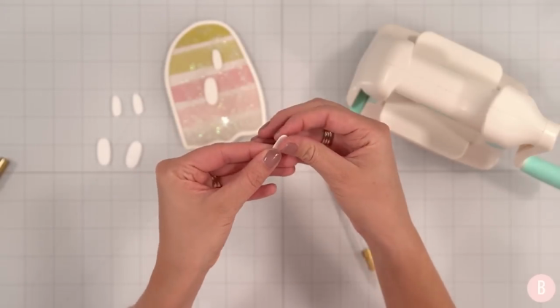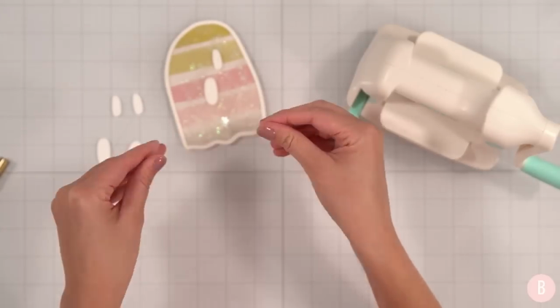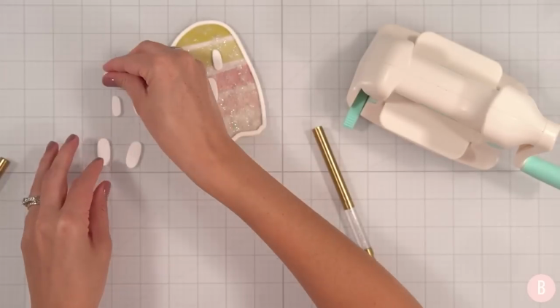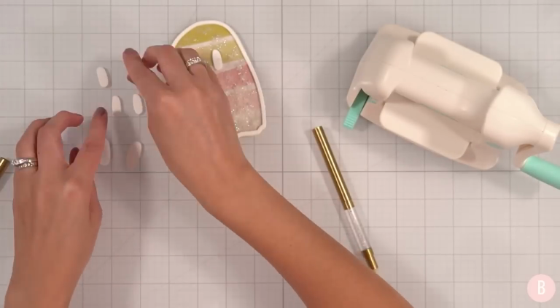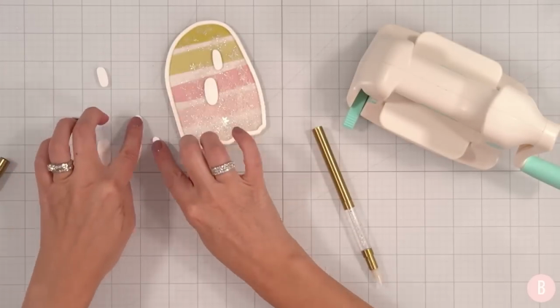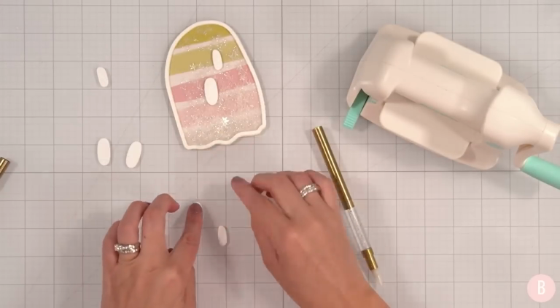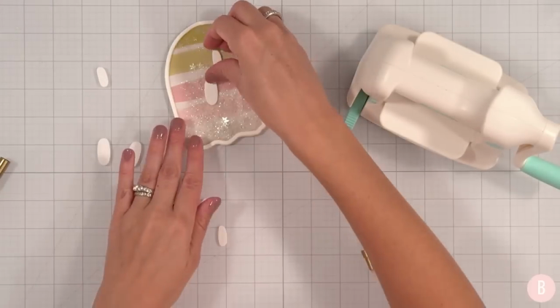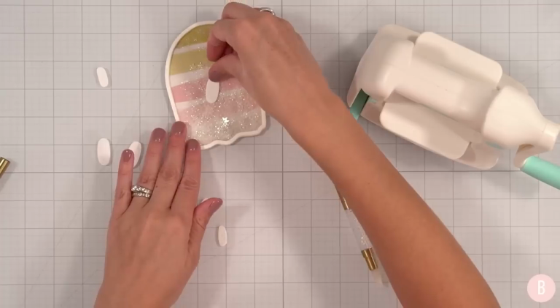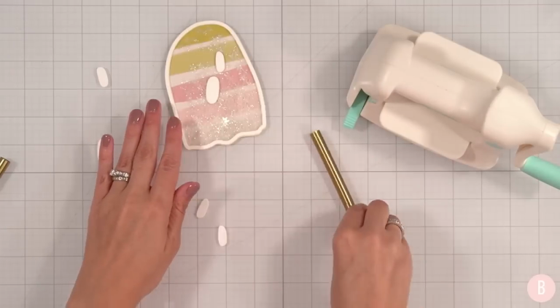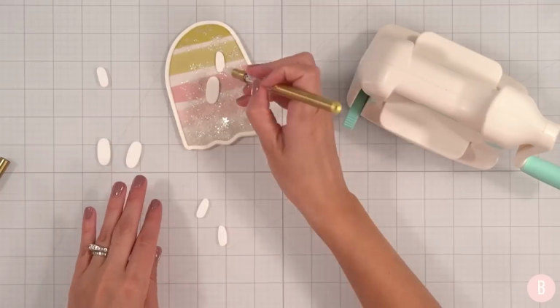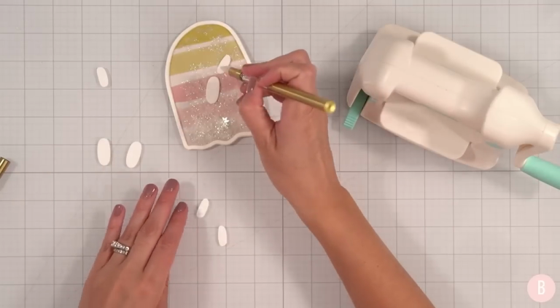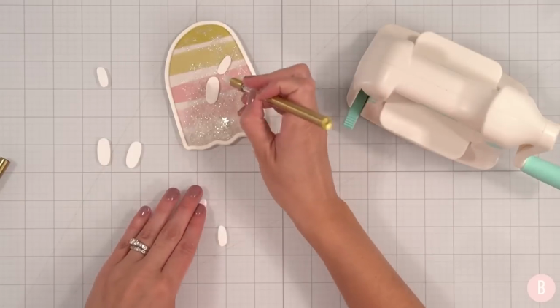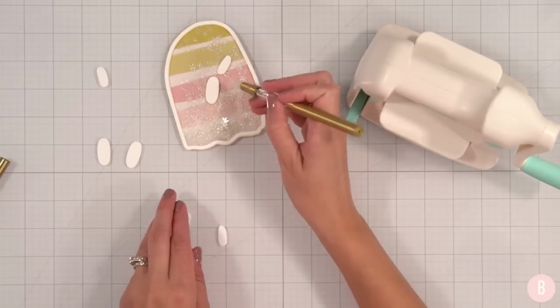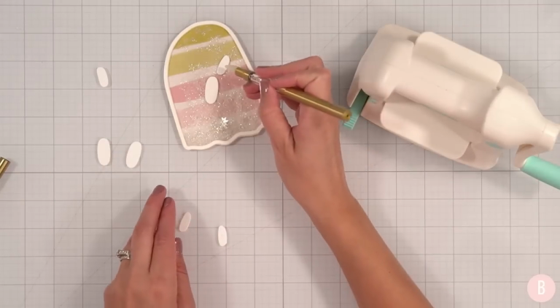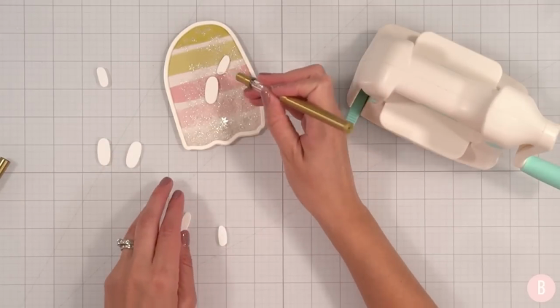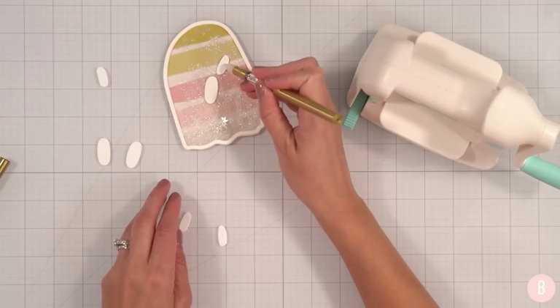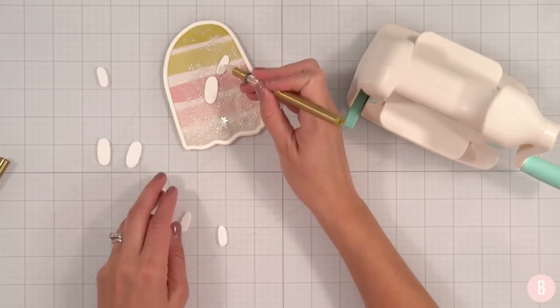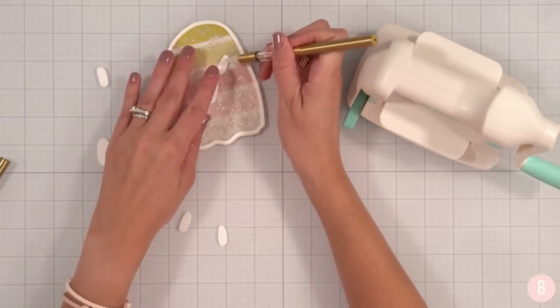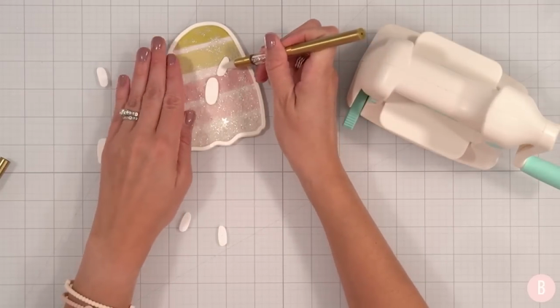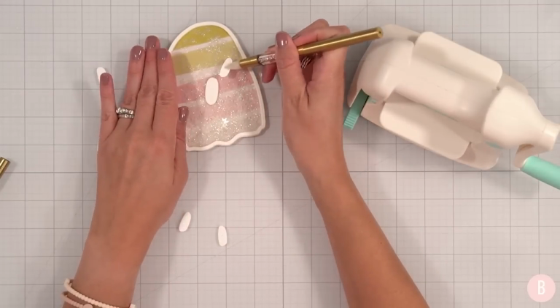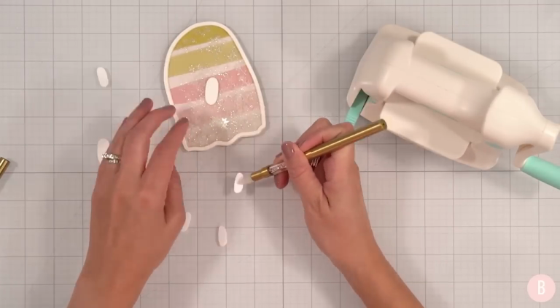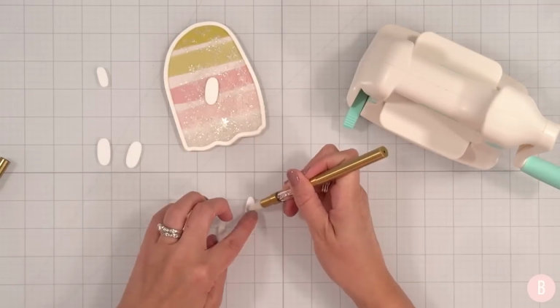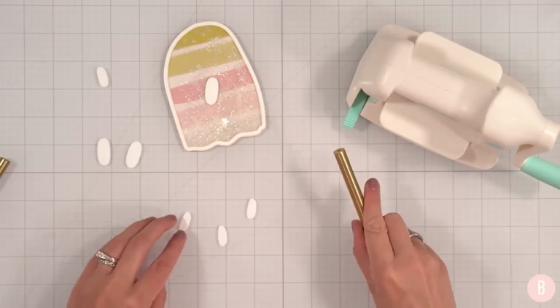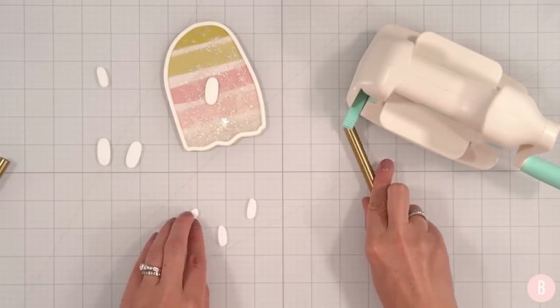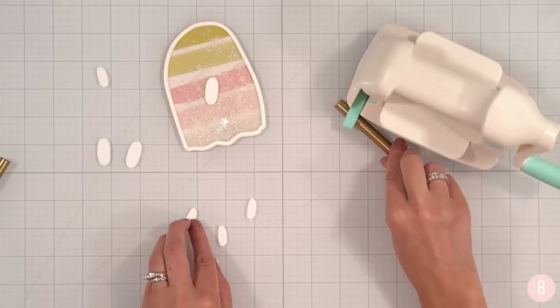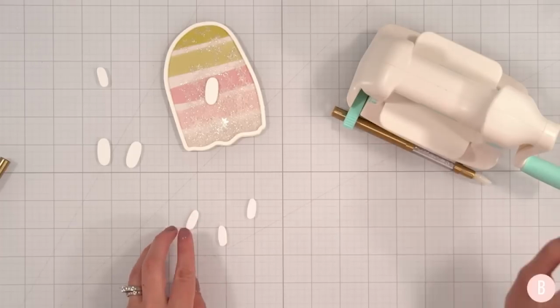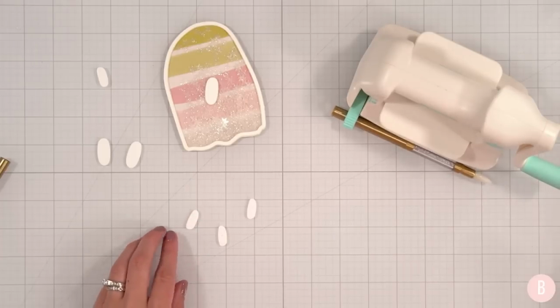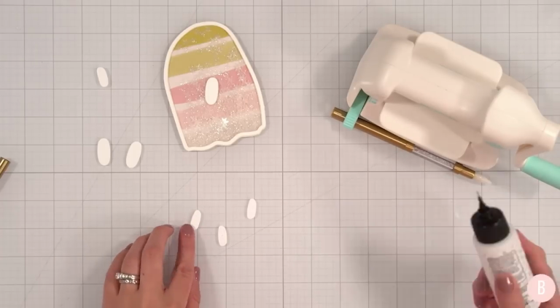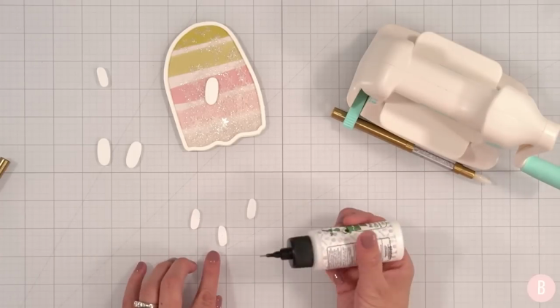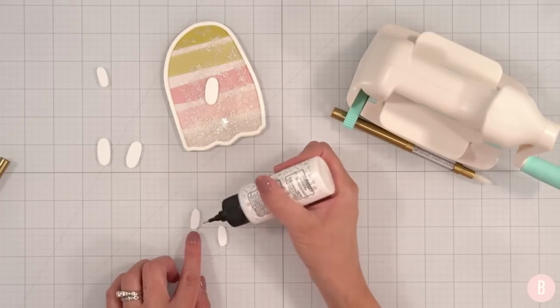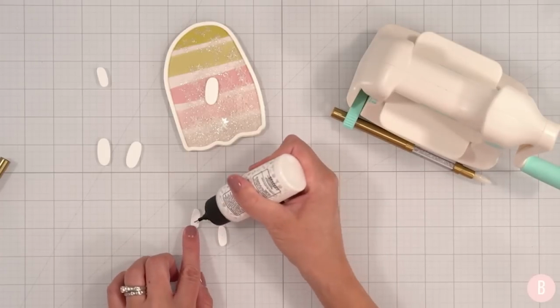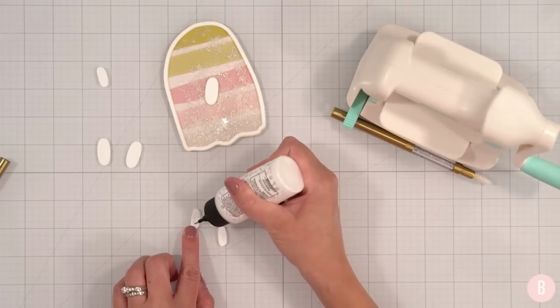I'll continue doing that for the rest of my little elements. Sometimes they want to stick to the acetate — that can have a little cling to it.